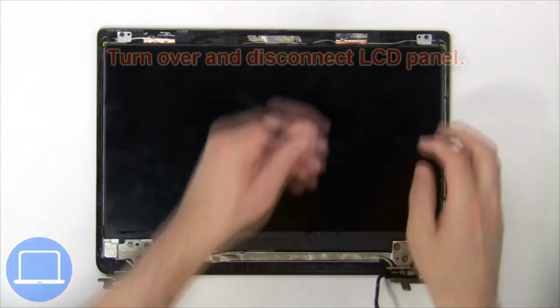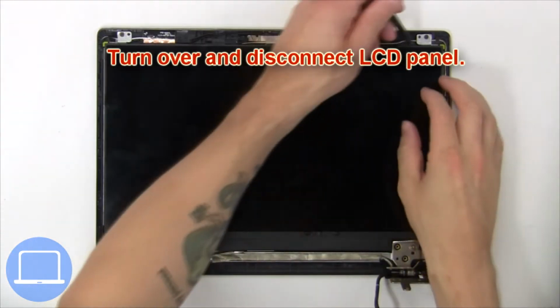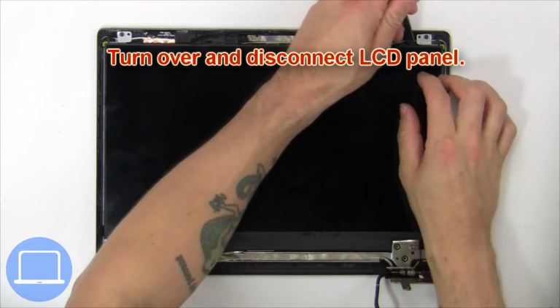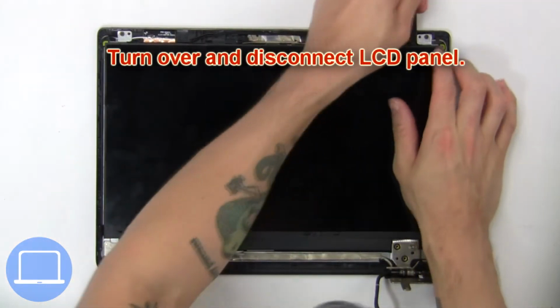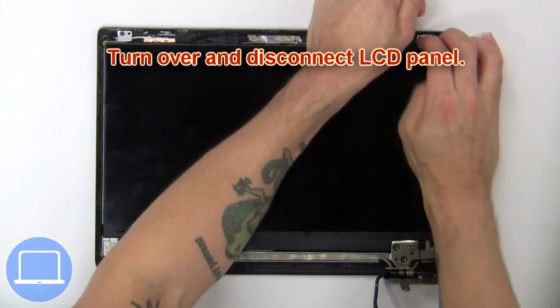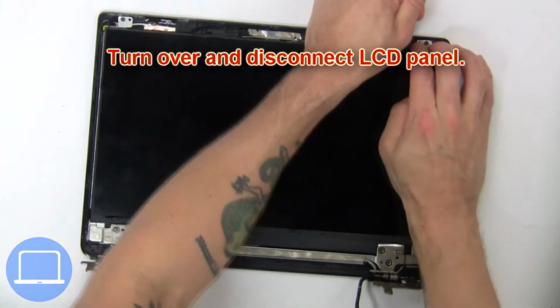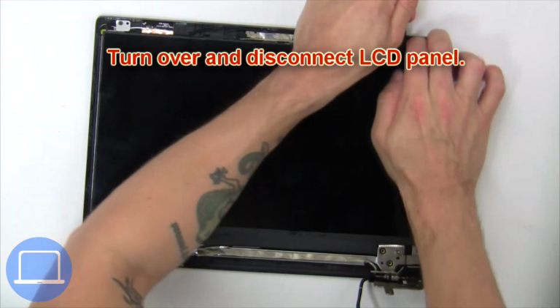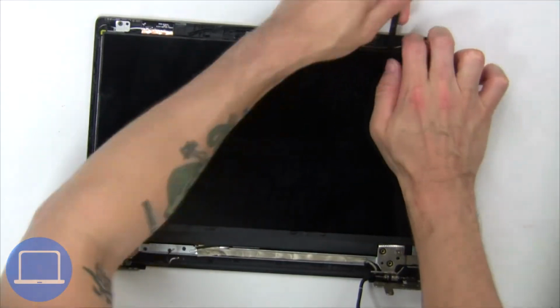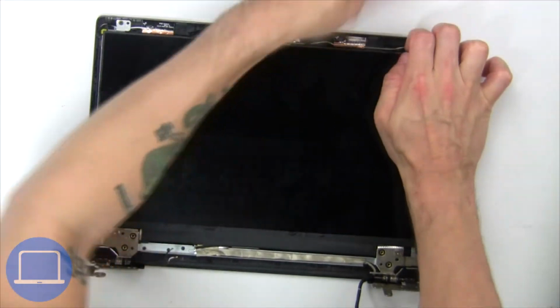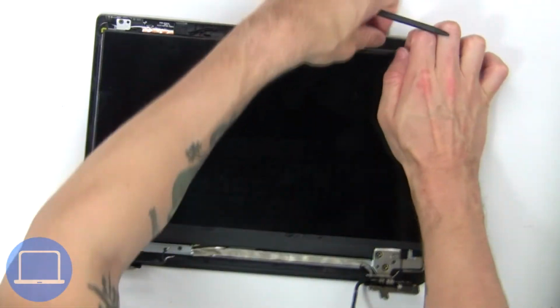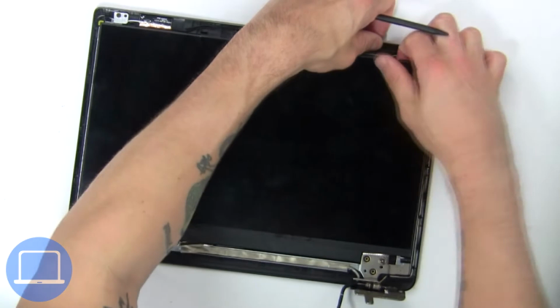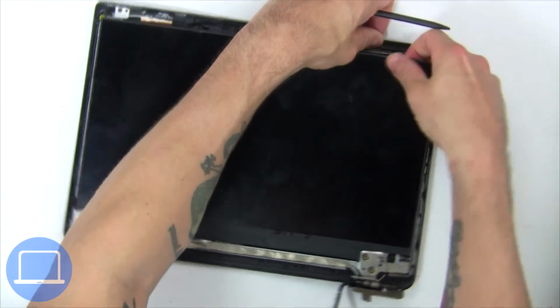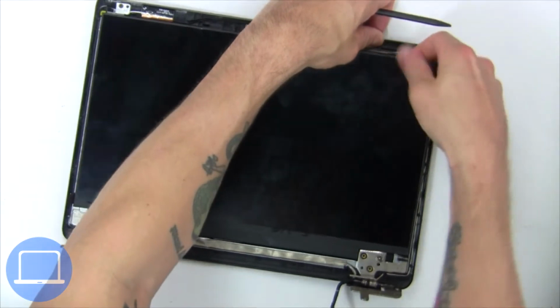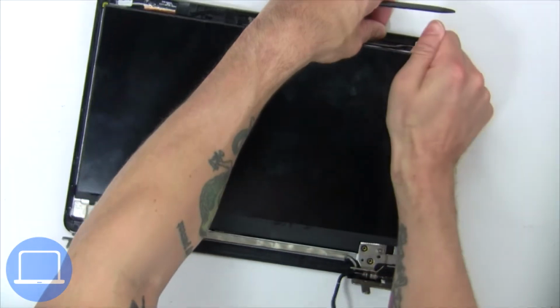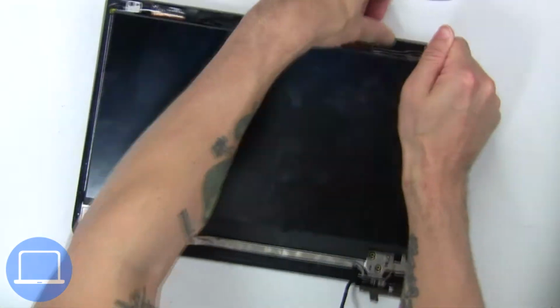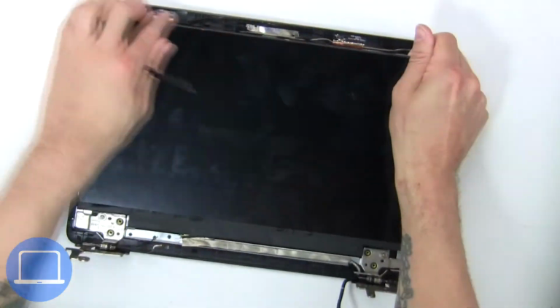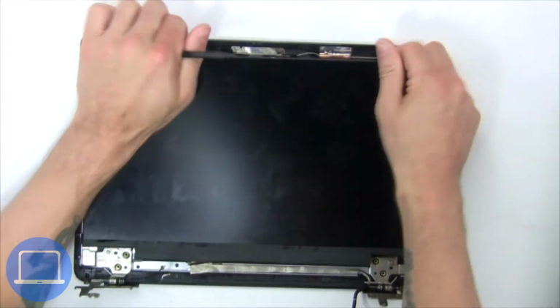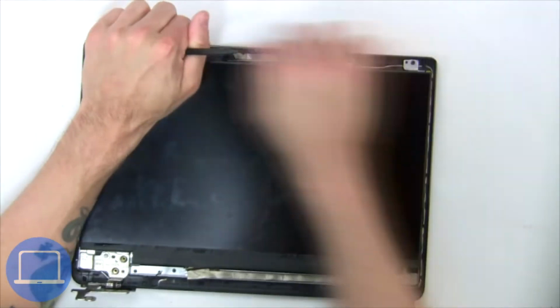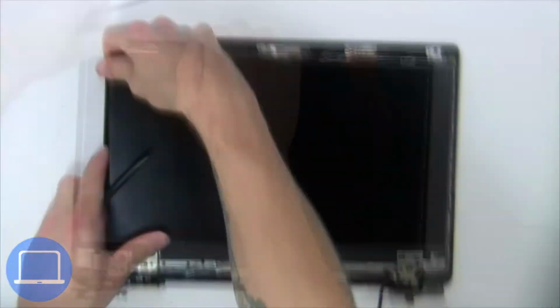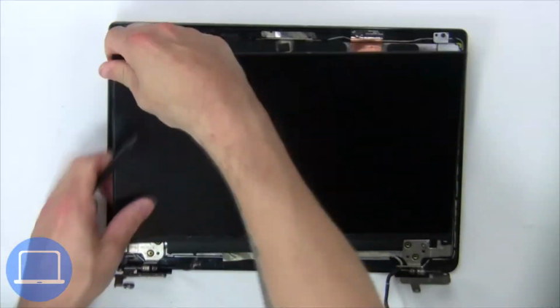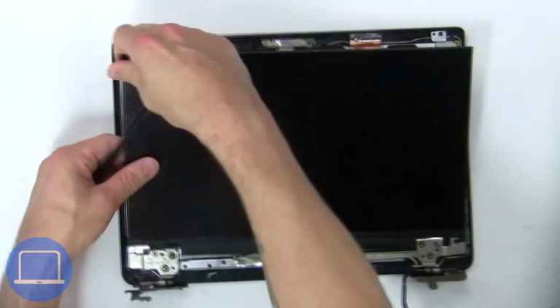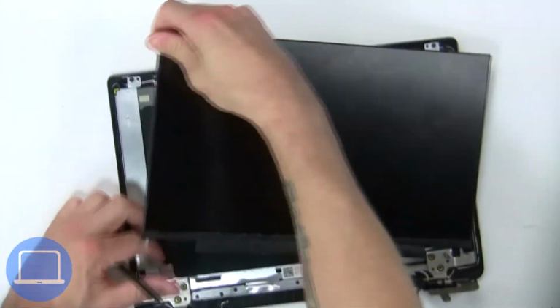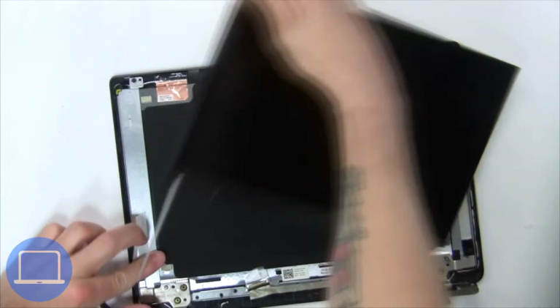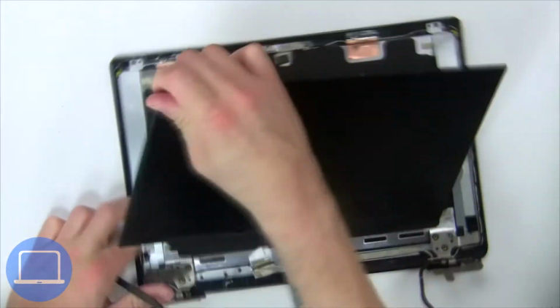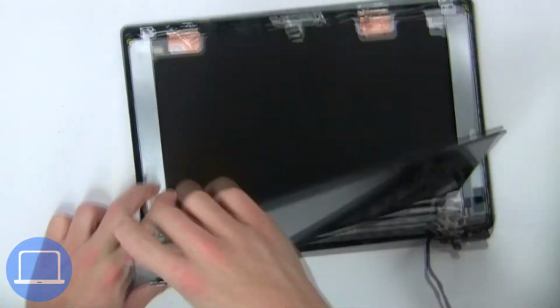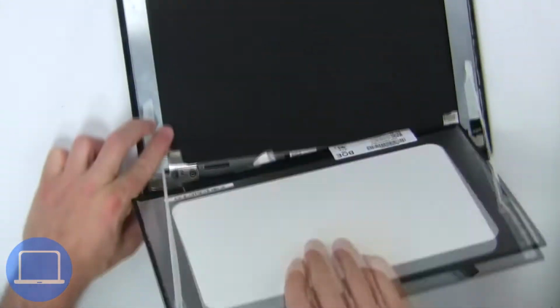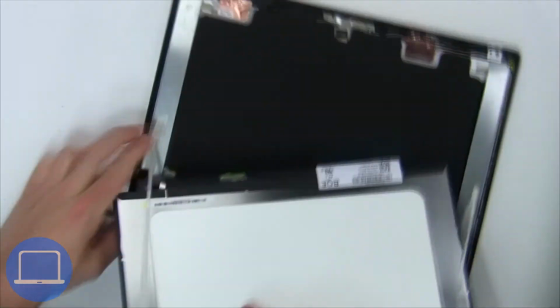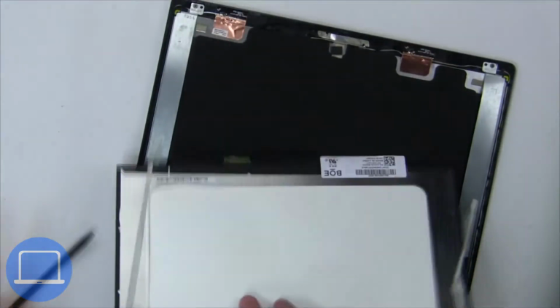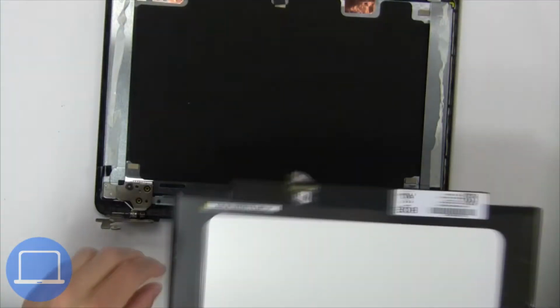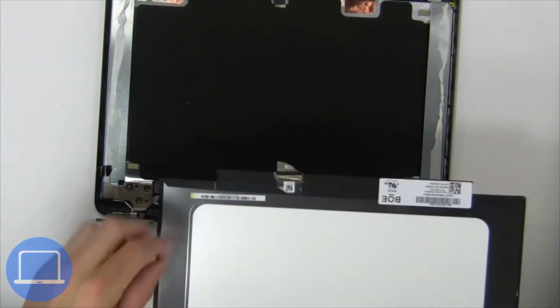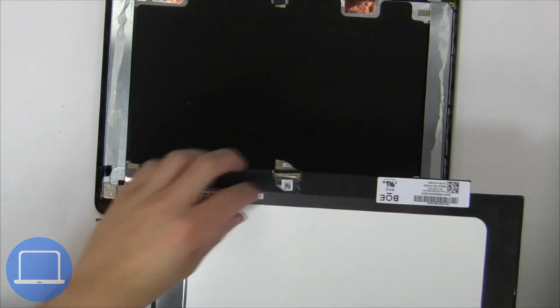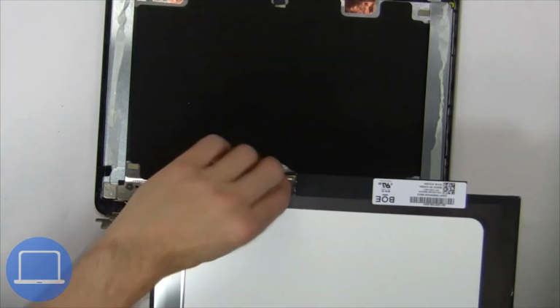Now unscrew and turn over the screen. Then disconnect and remove the screen.